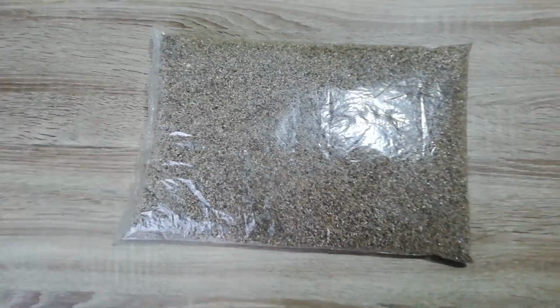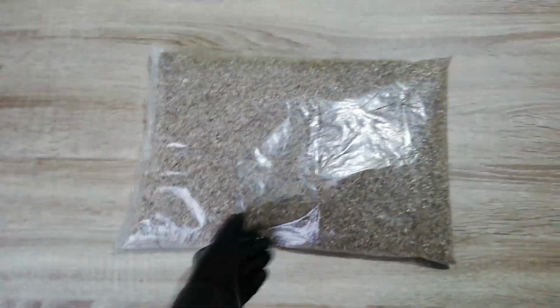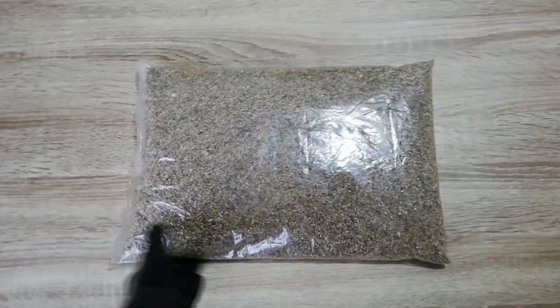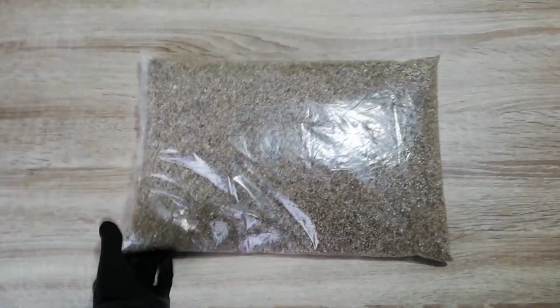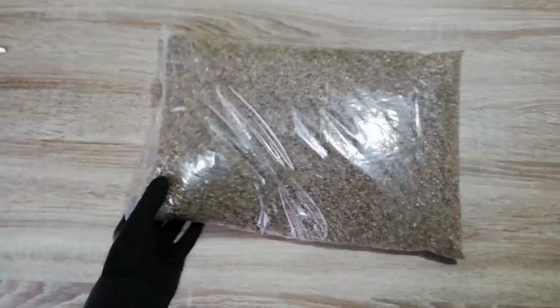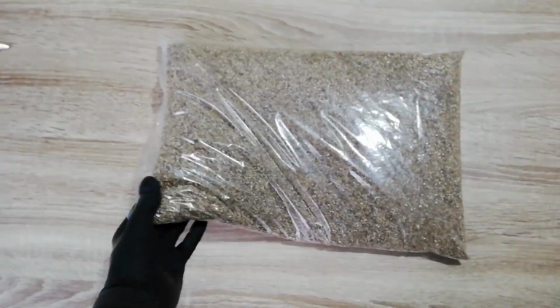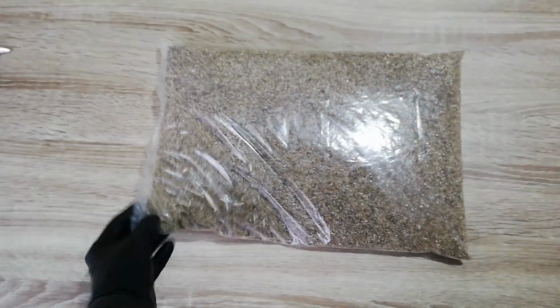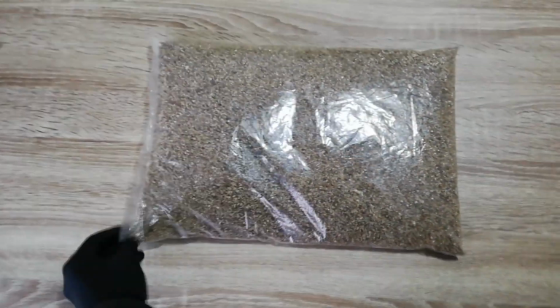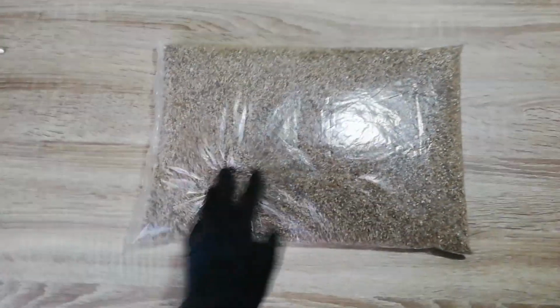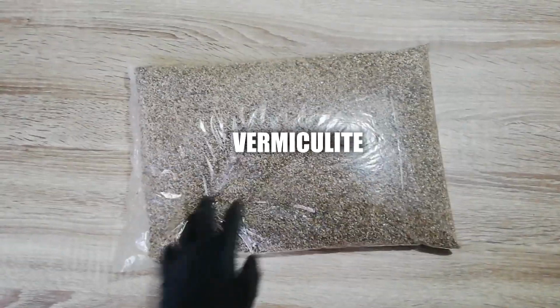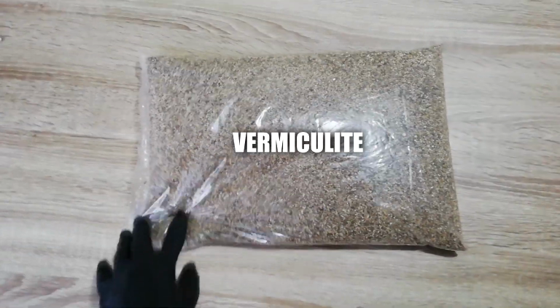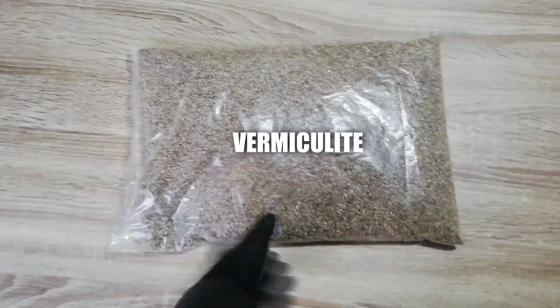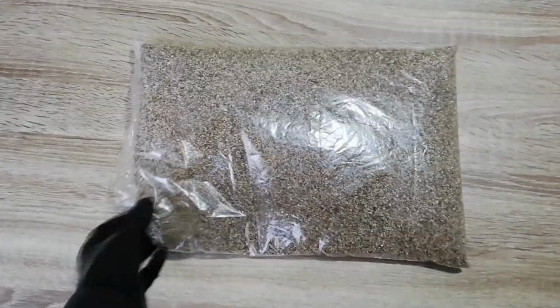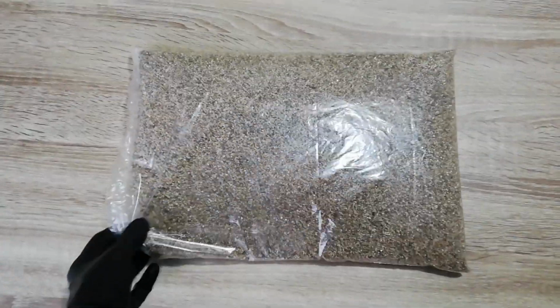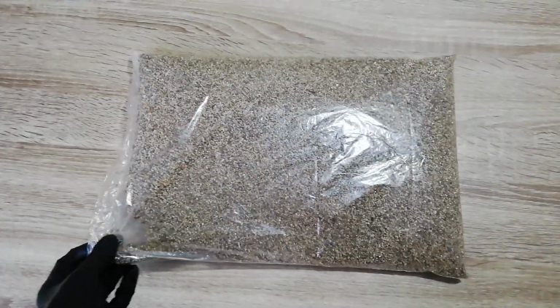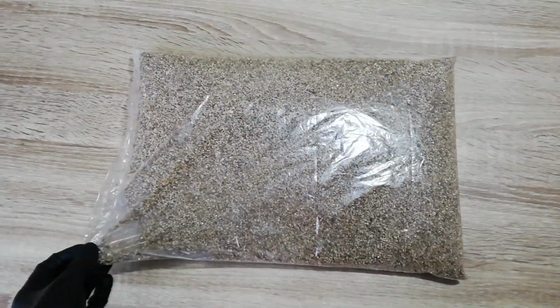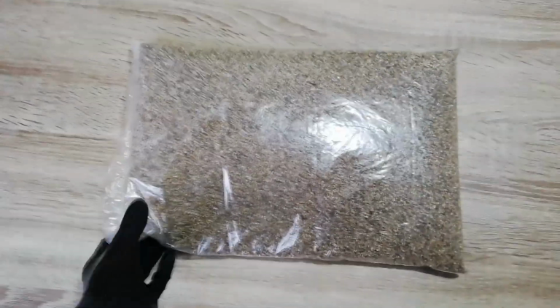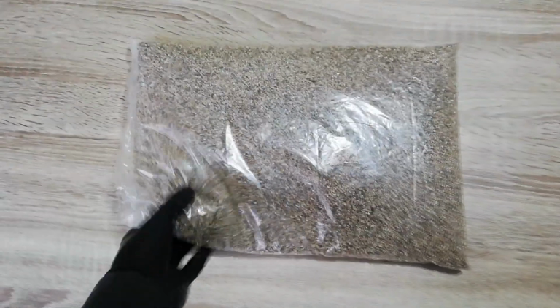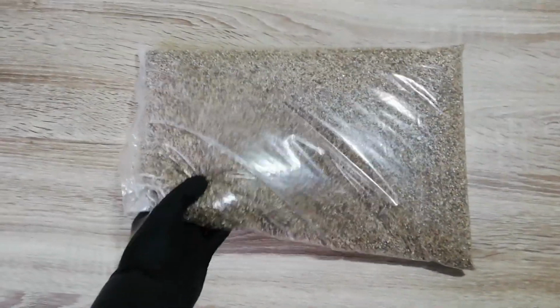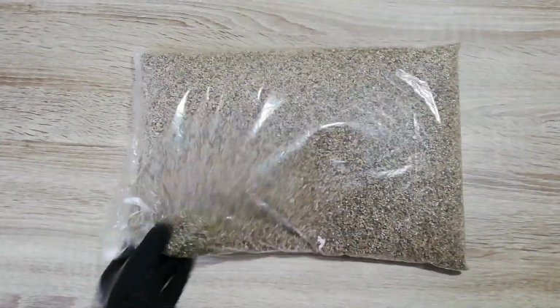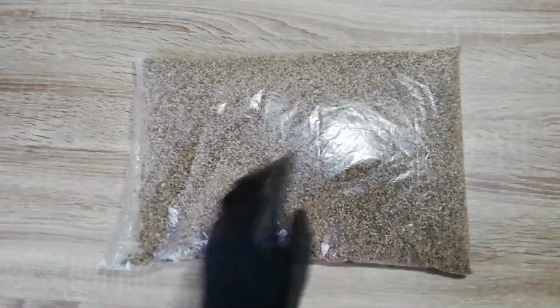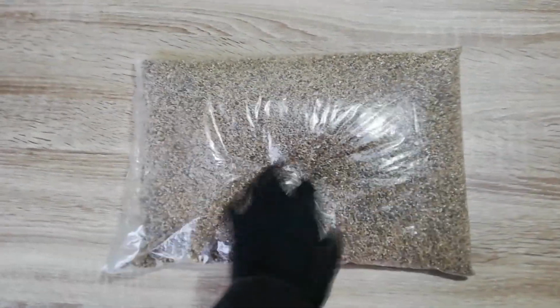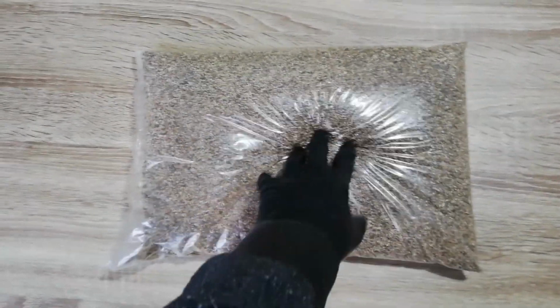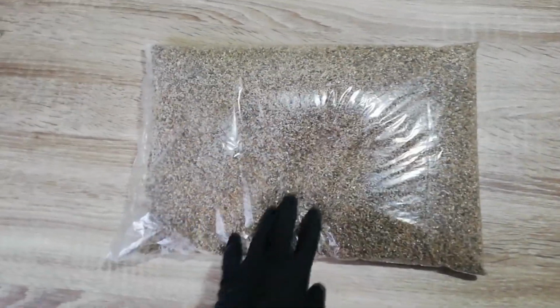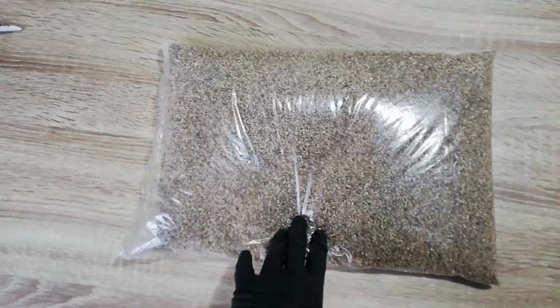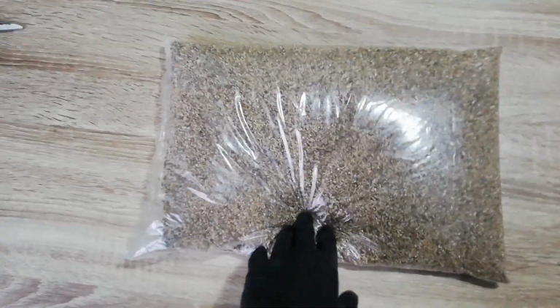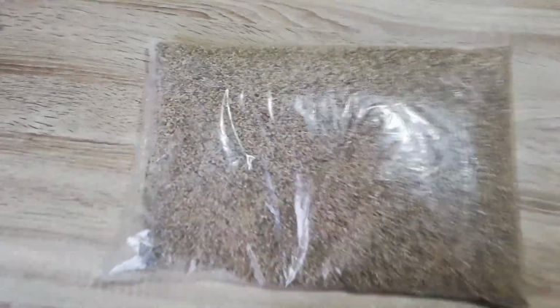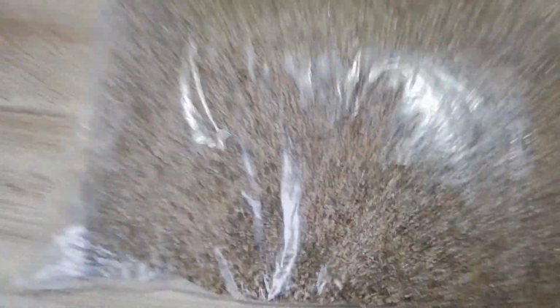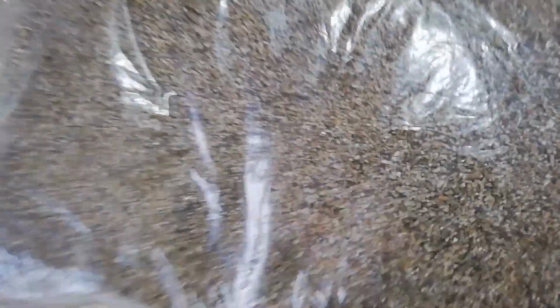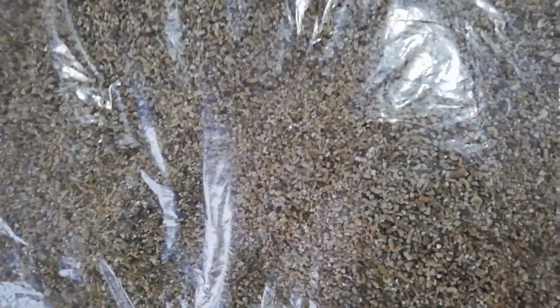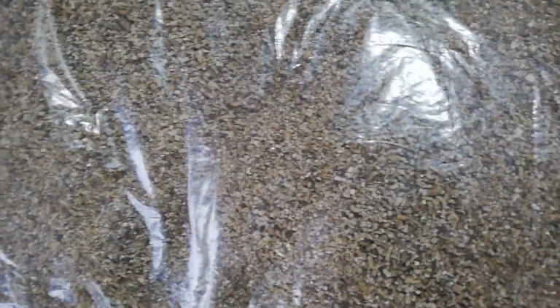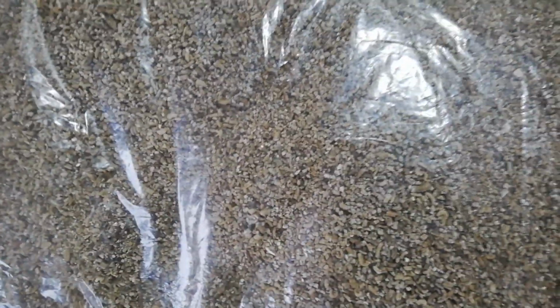What is up guys. In today's video we are gonna talk about vermiculite as a replacement for rice hulls to make burst charge for firework shells. And let's start.